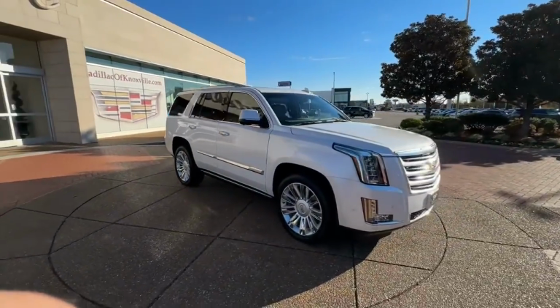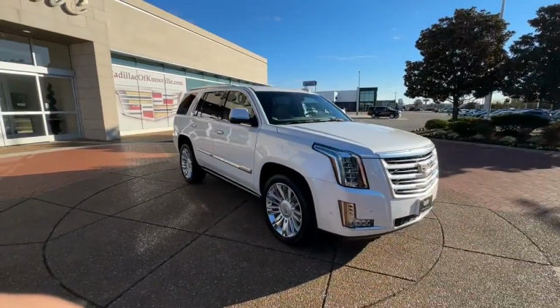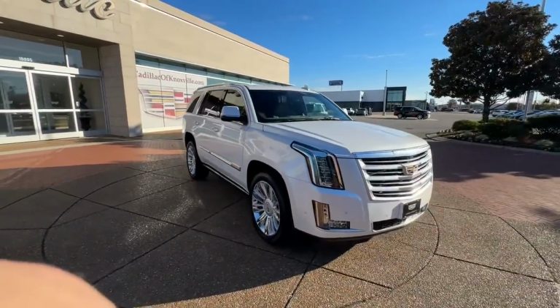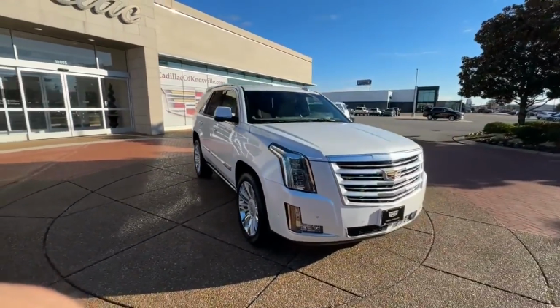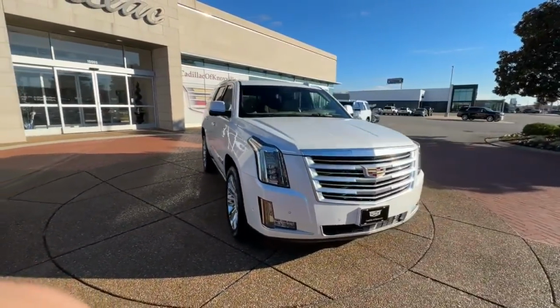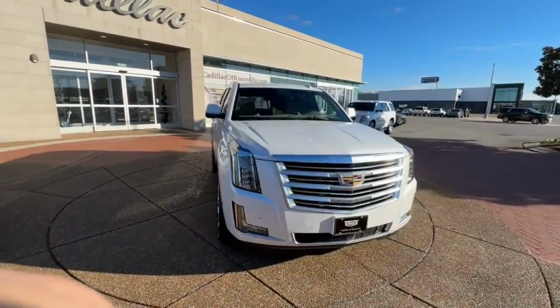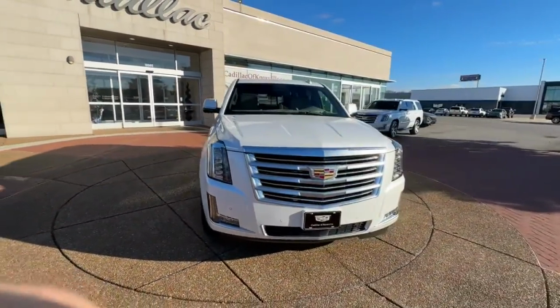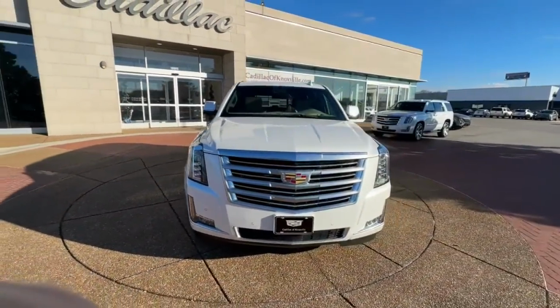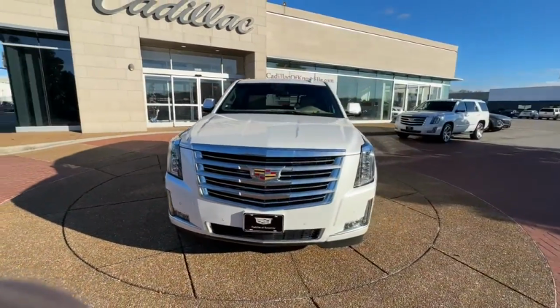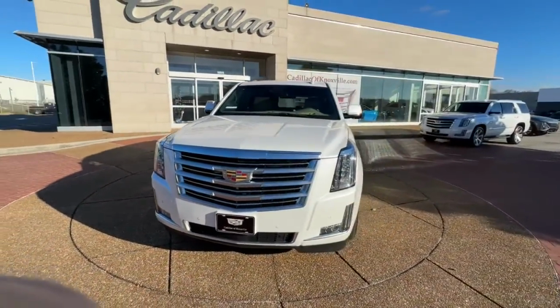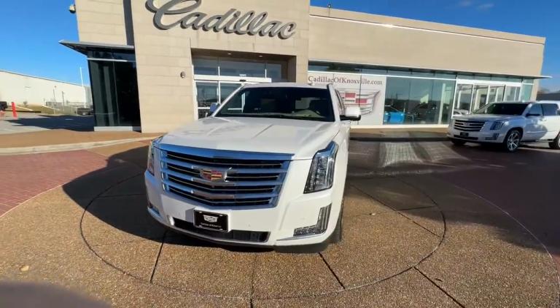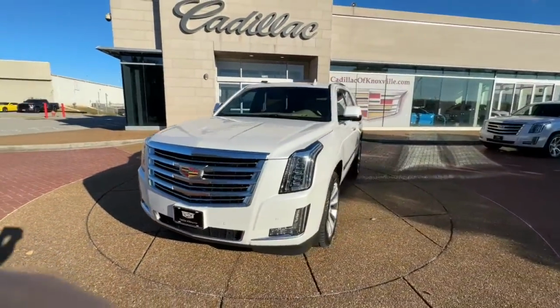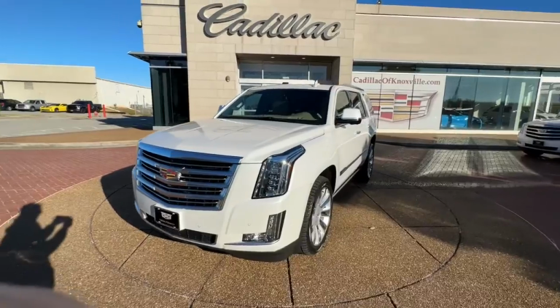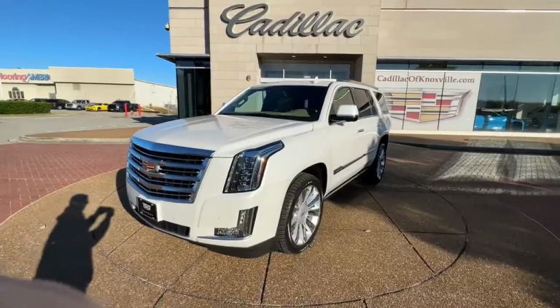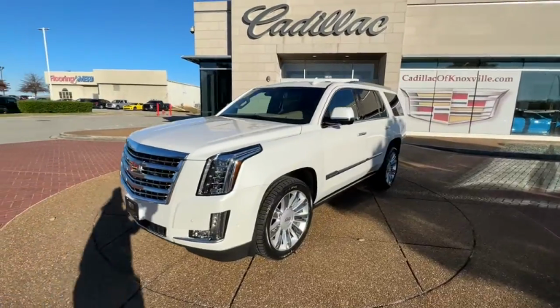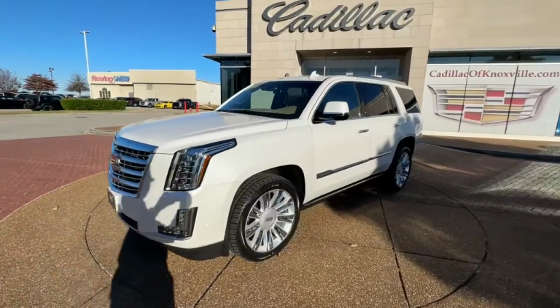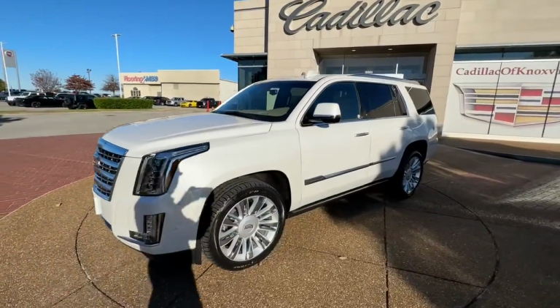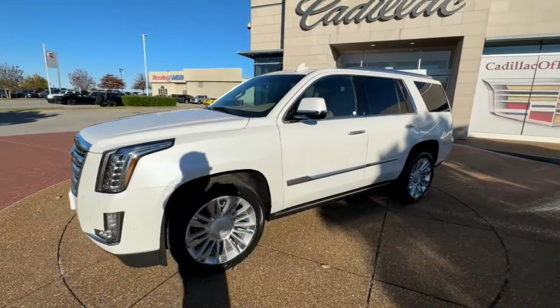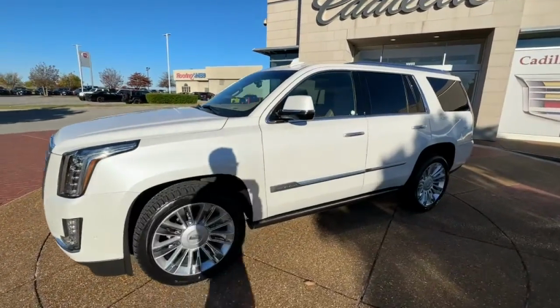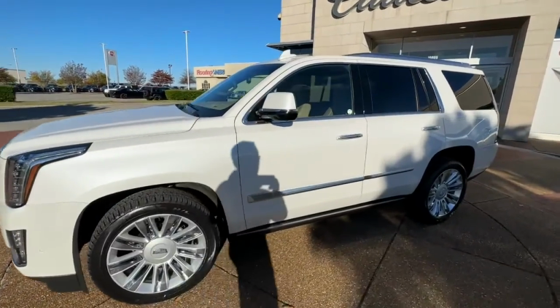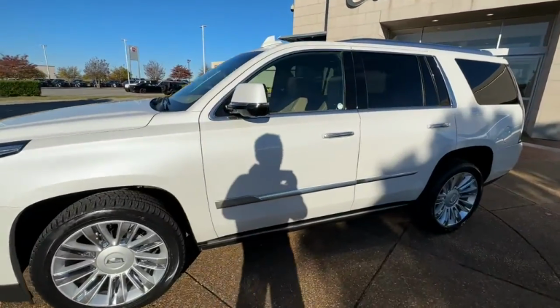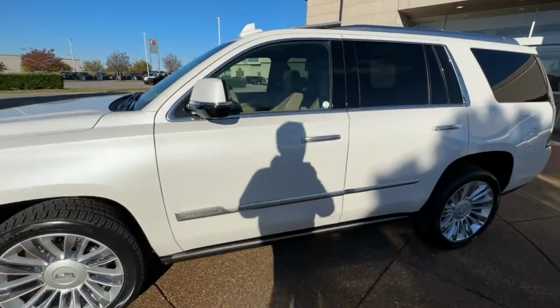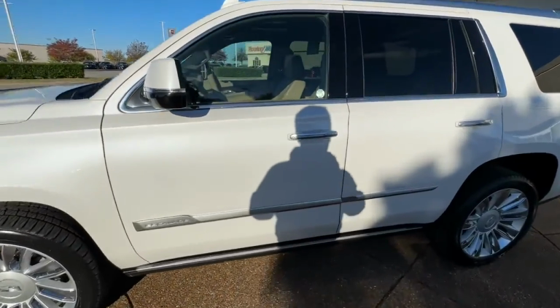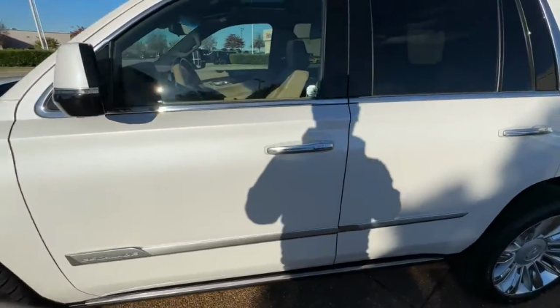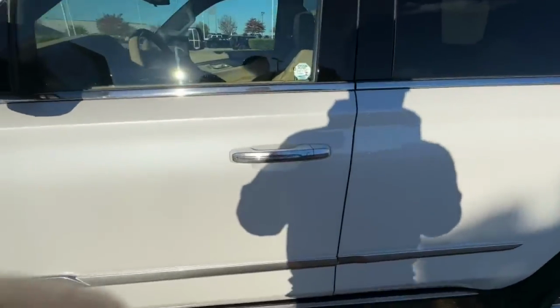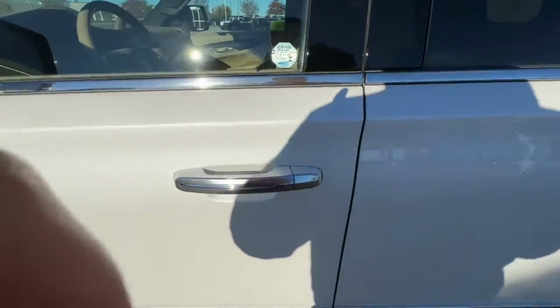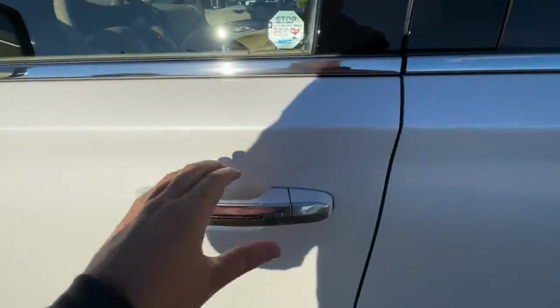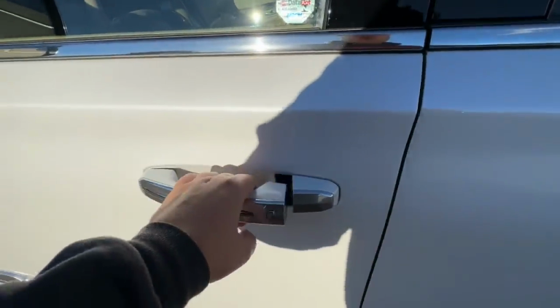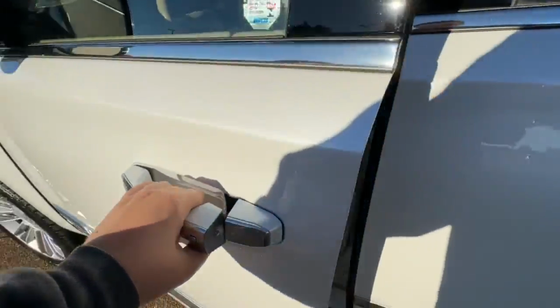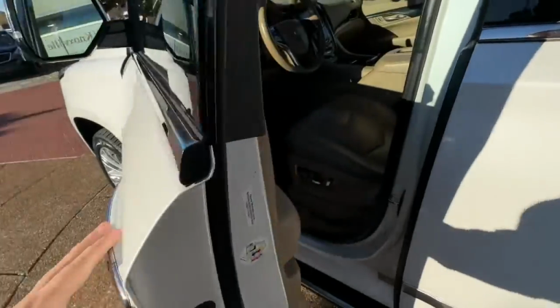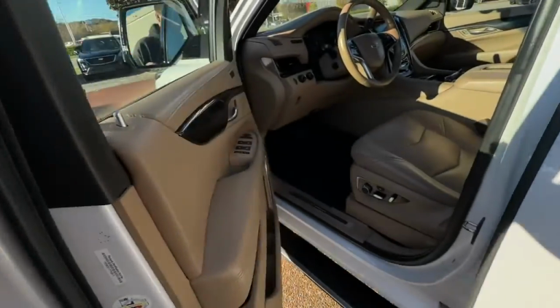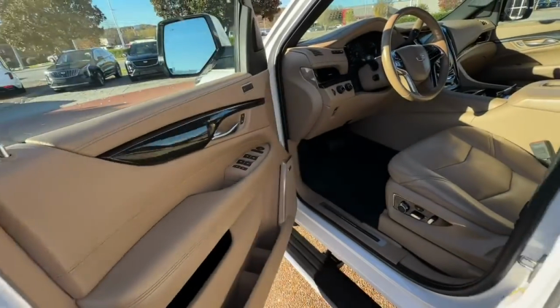Loaded with the most advanced tech and finest appointments, its sumptuous comfort and graceful power are truly remarkable. The following are some of this vehicle's highlighted options.